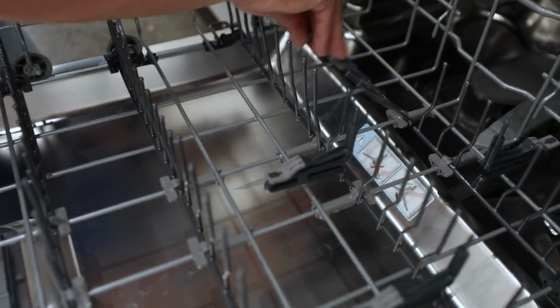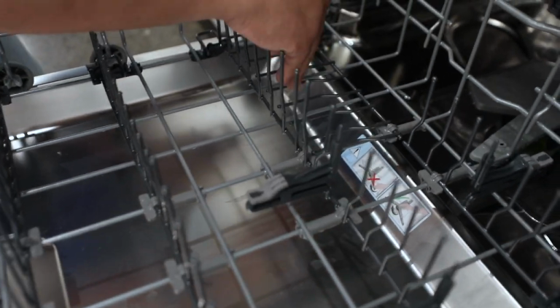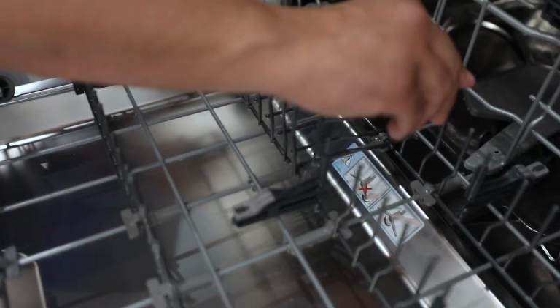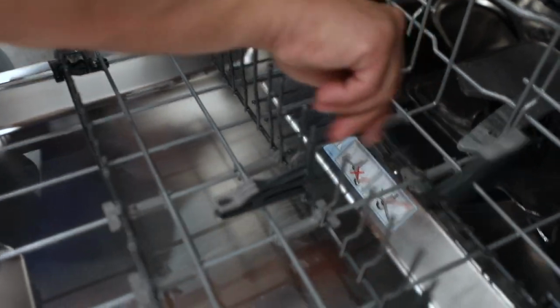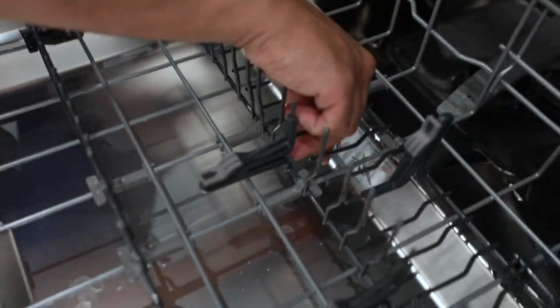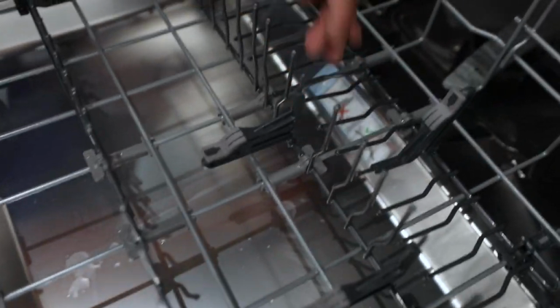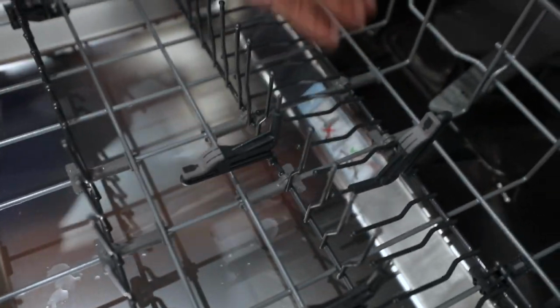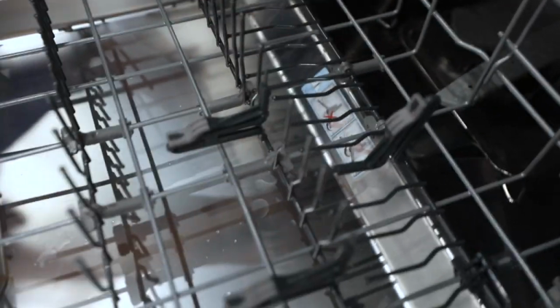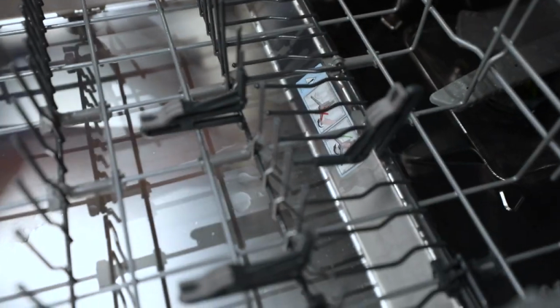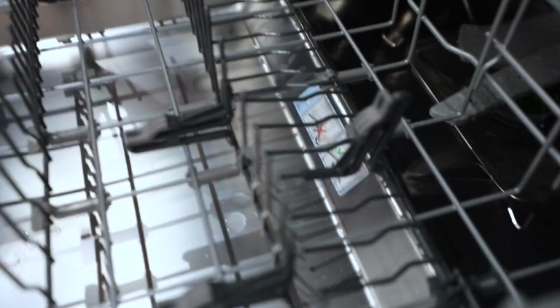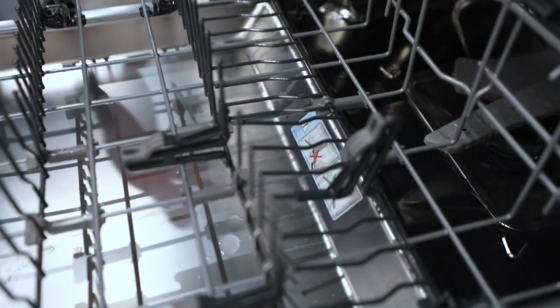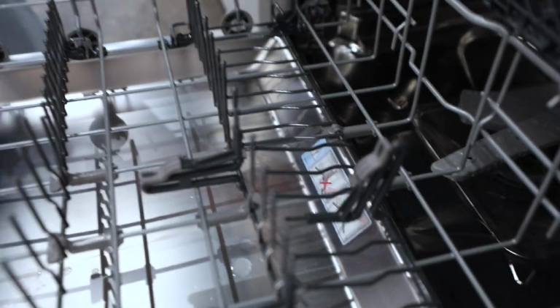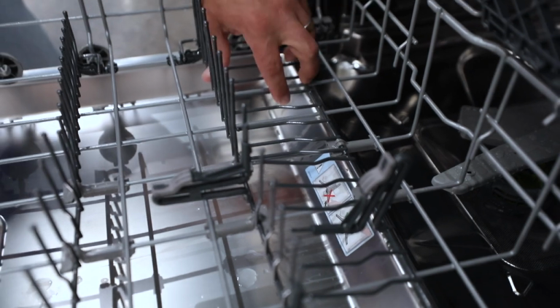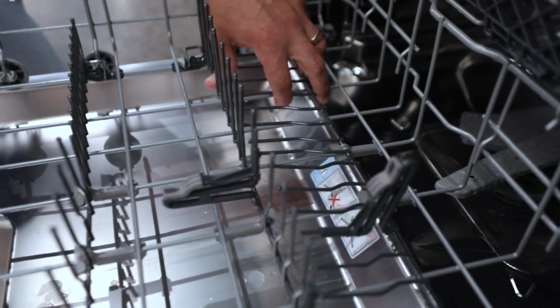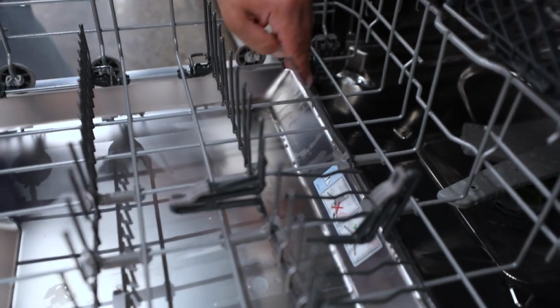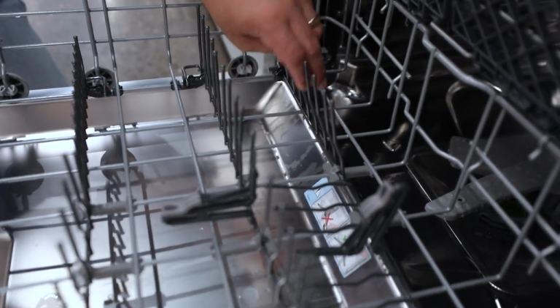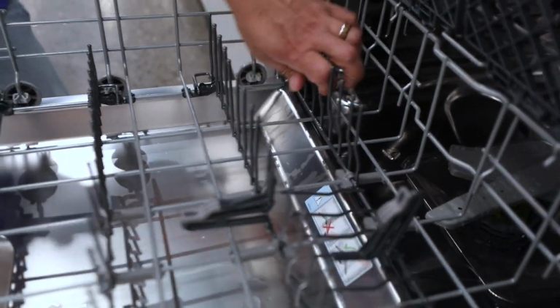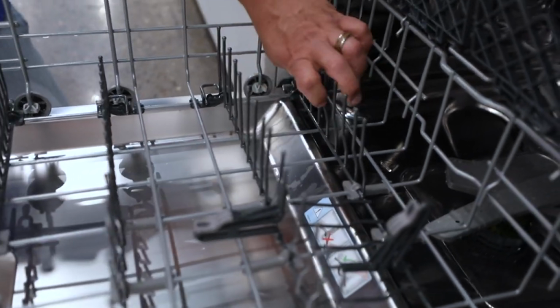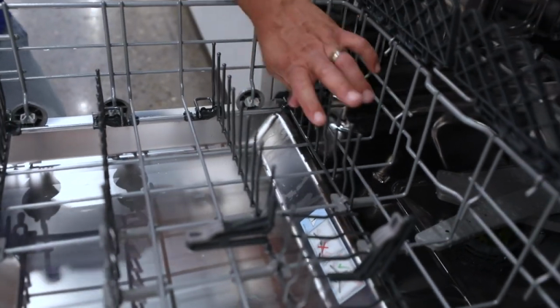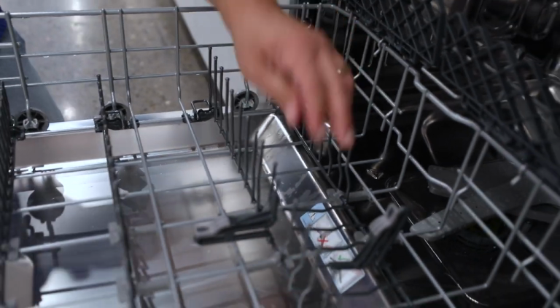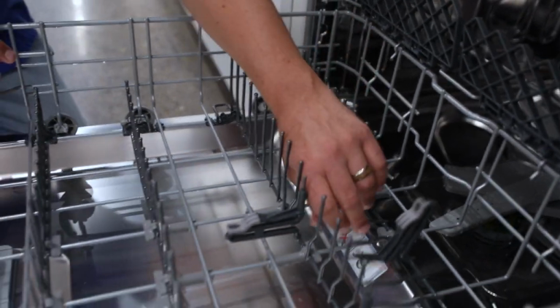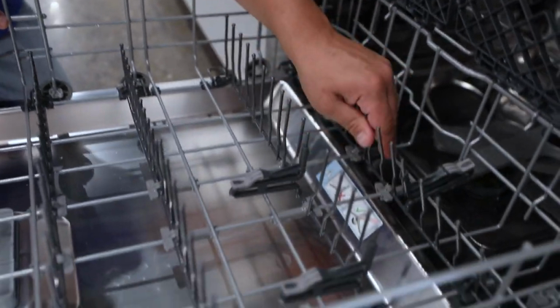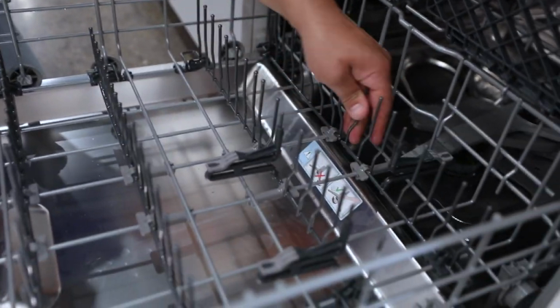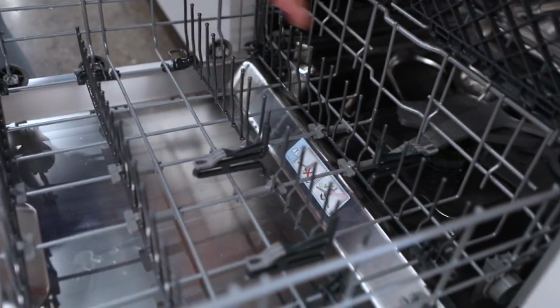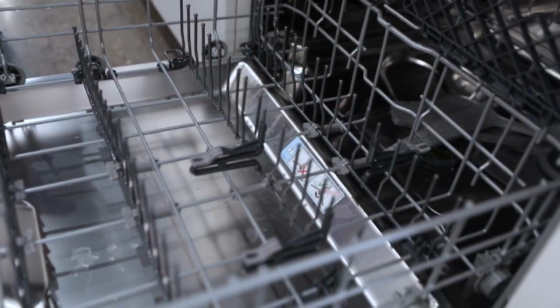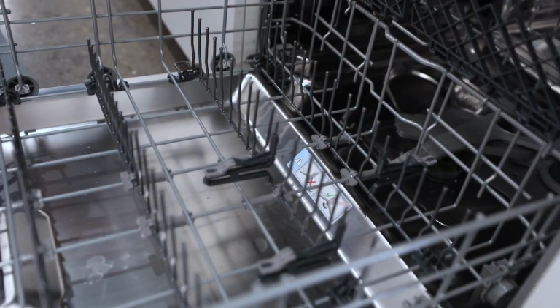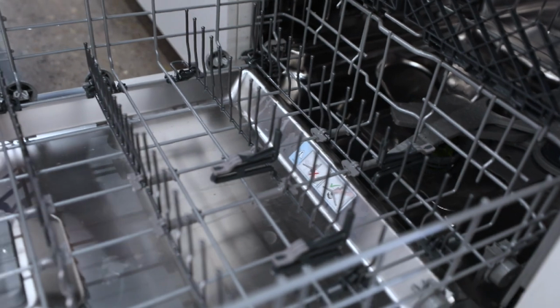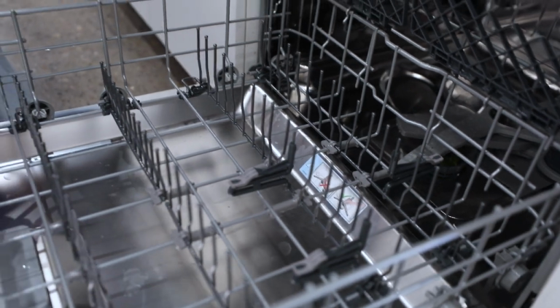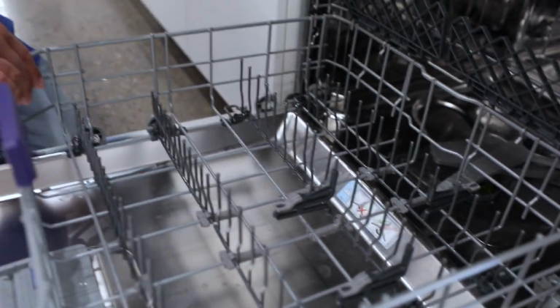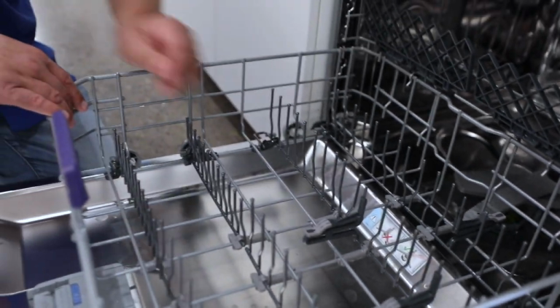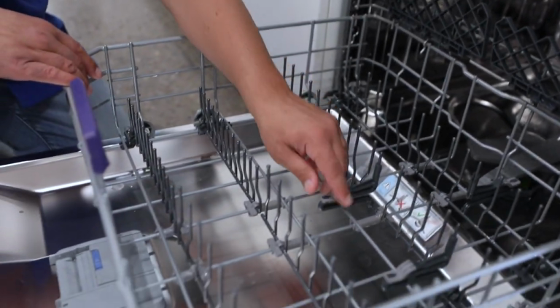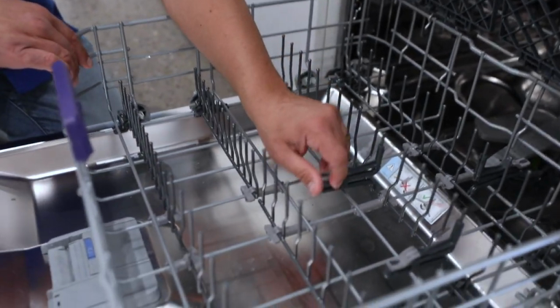These adjust down, so you could put these tines down if you have a pot or something like that, so you don't hit the tines, etch them, and maybe make them chip away. I know in older models sometimes that happens.